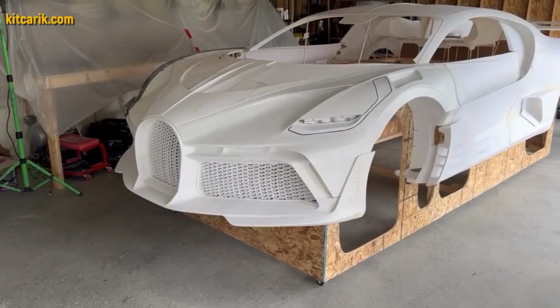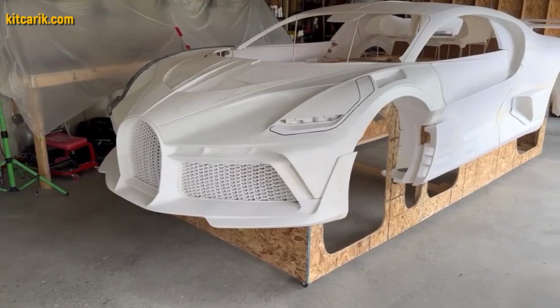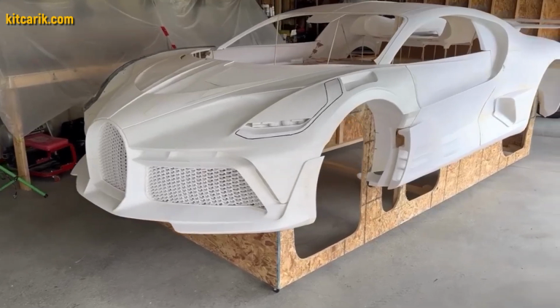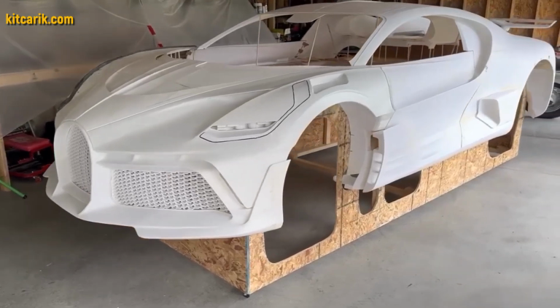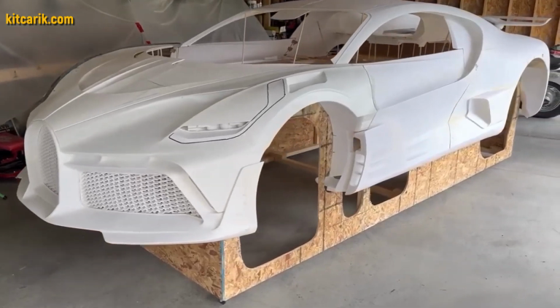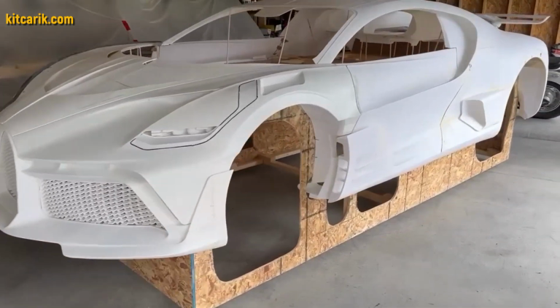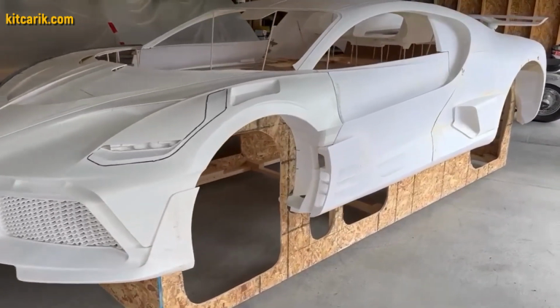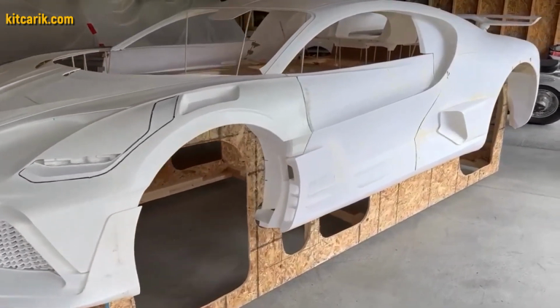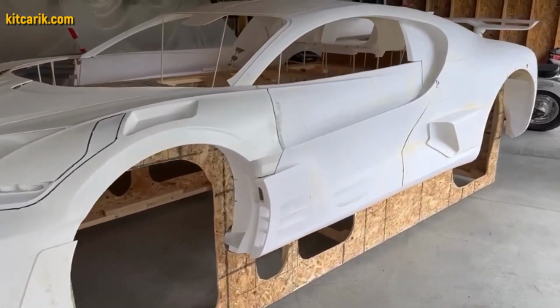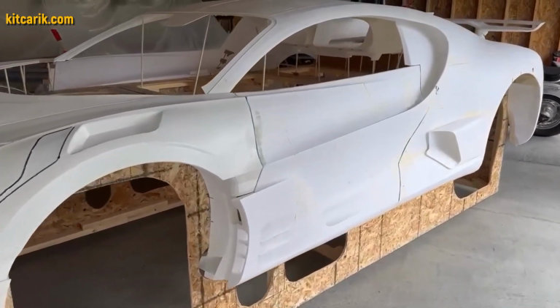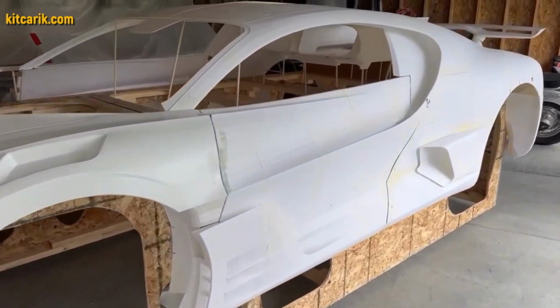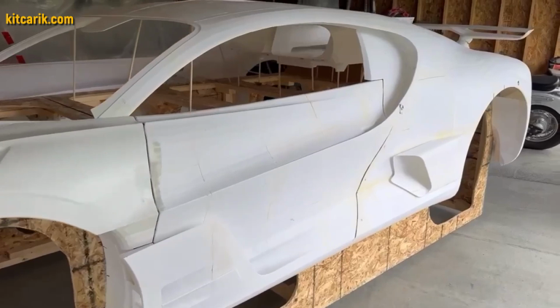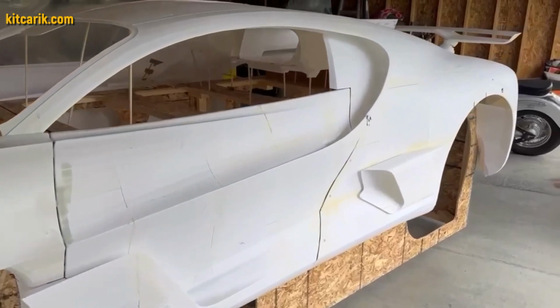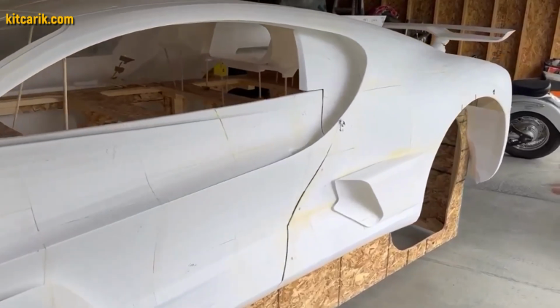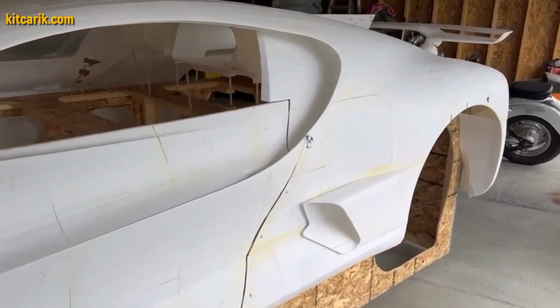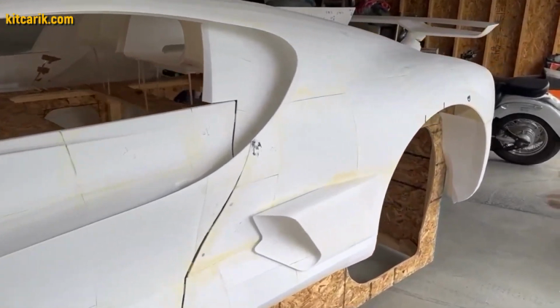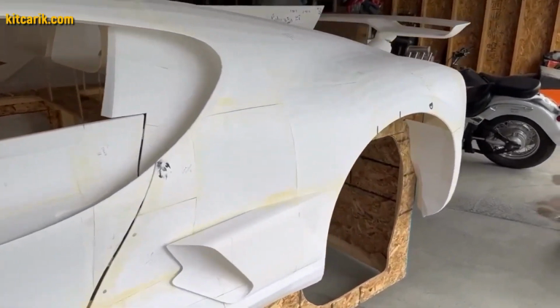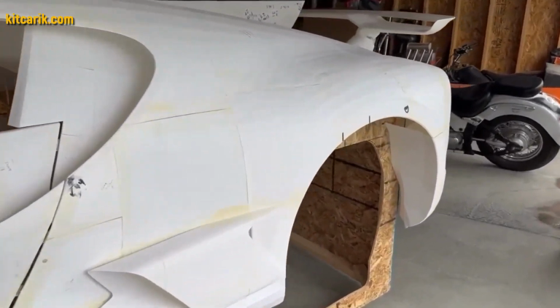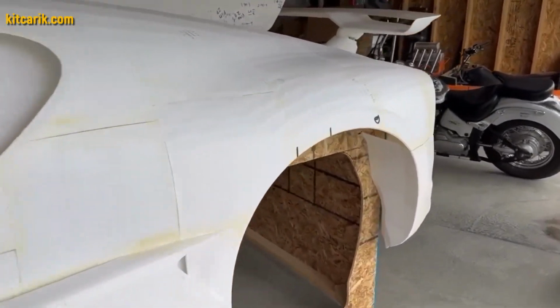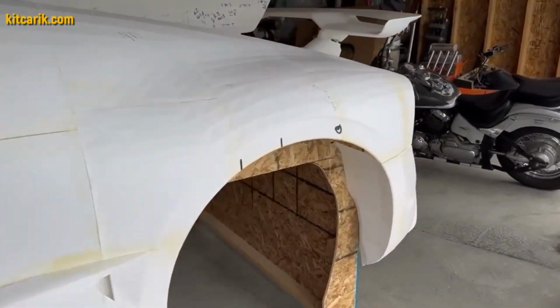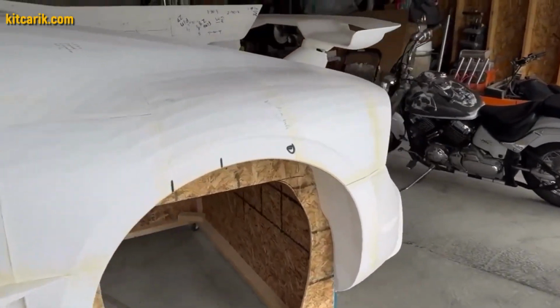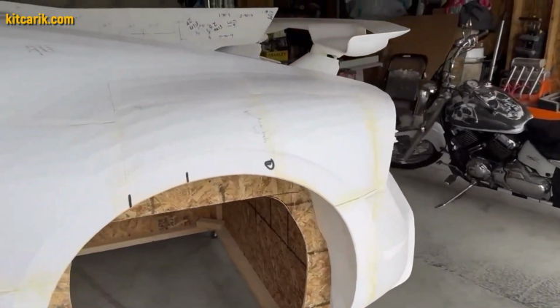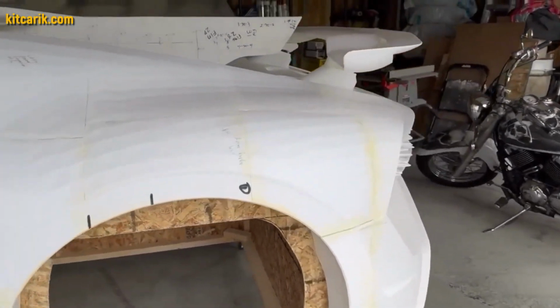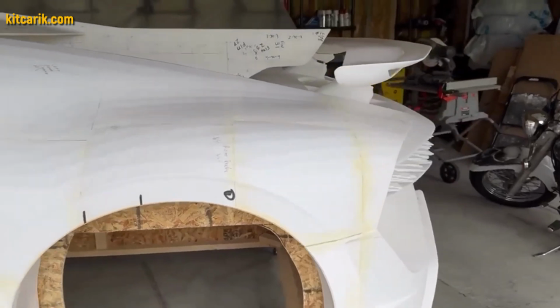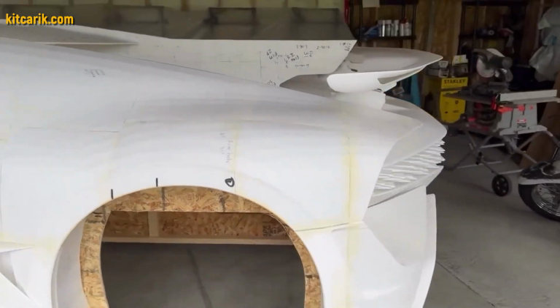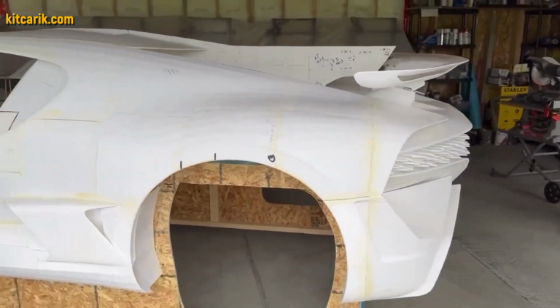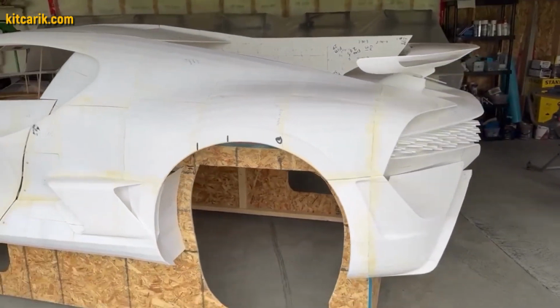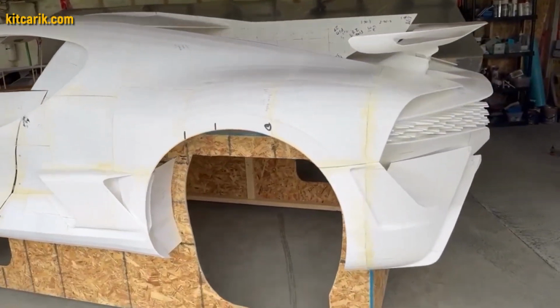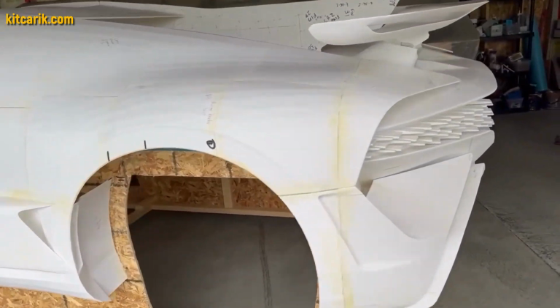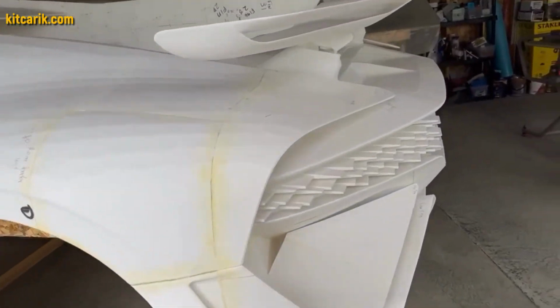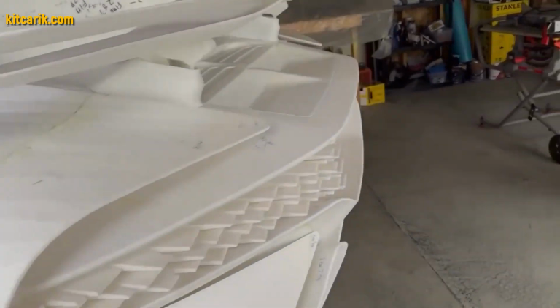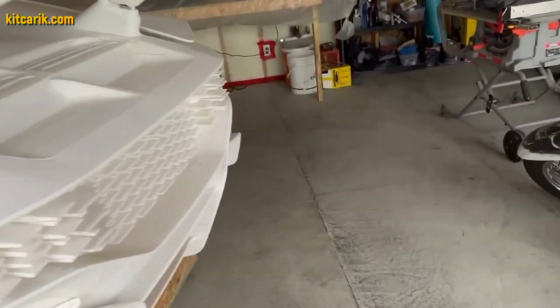Using a regular 3D printer, you need to print out the body parts and glue them together. An example of our client from Canada: the Bugatti Devo was 3D printed in parts, and the printed parts were connected together with superglue.